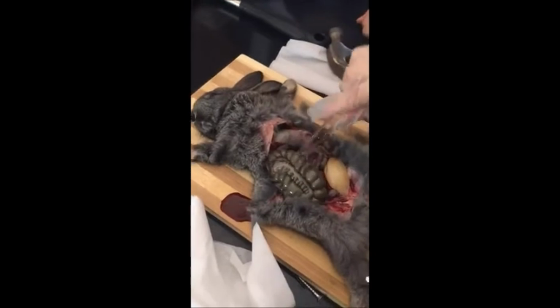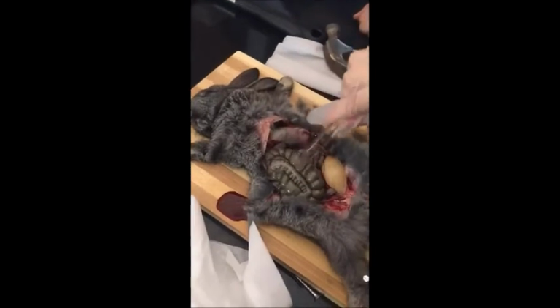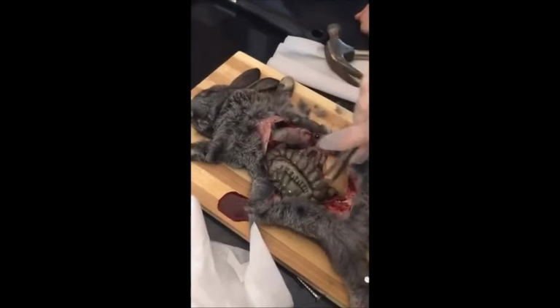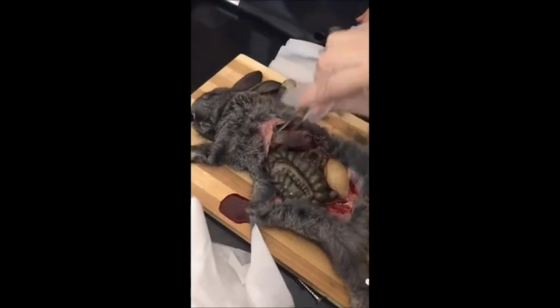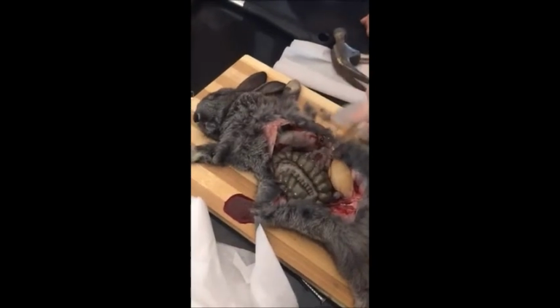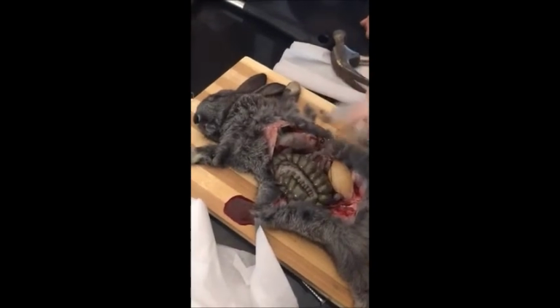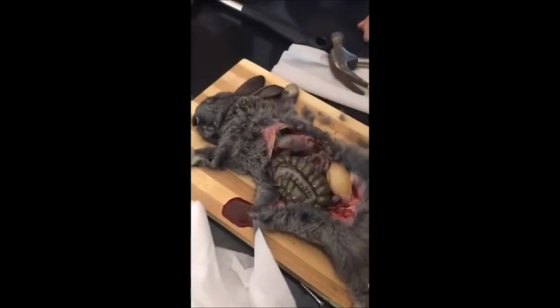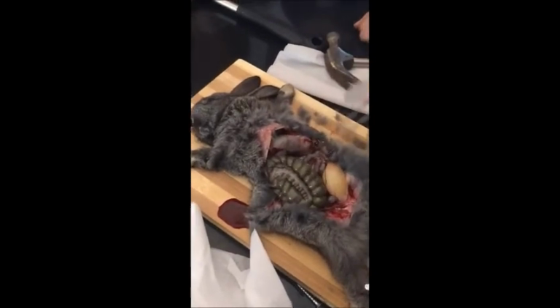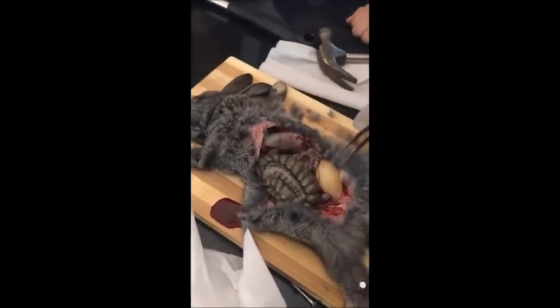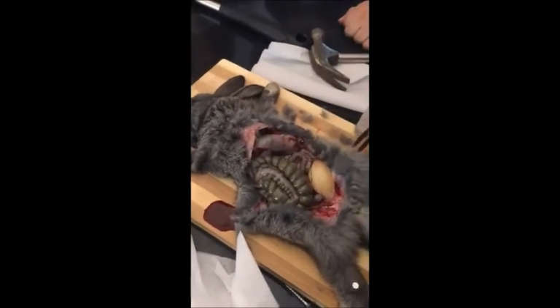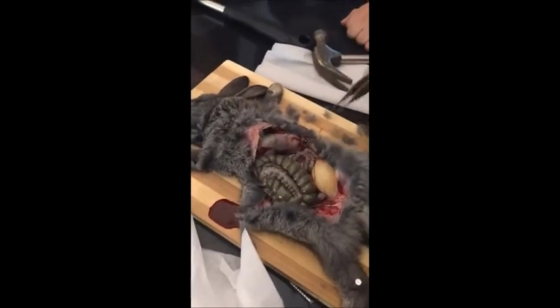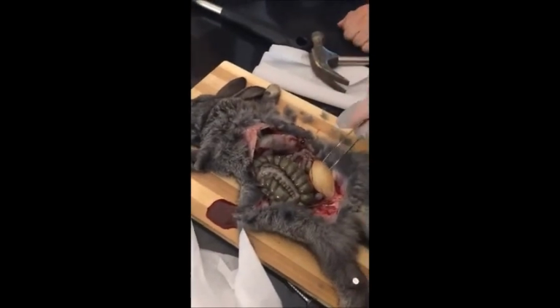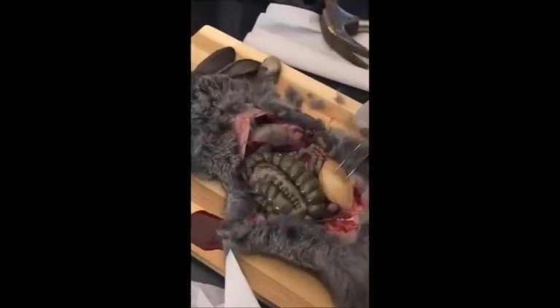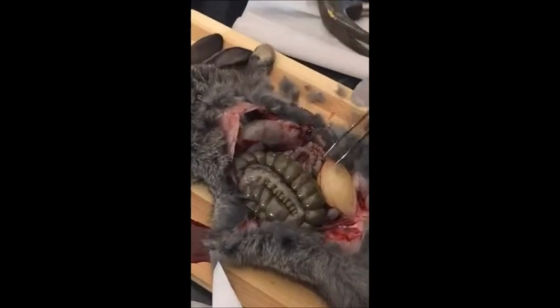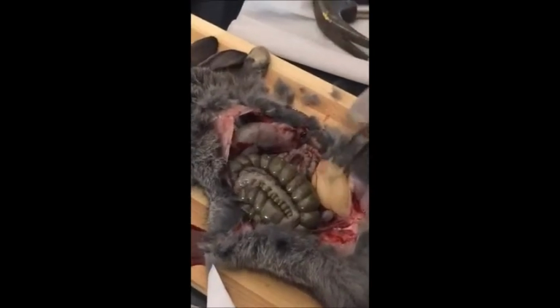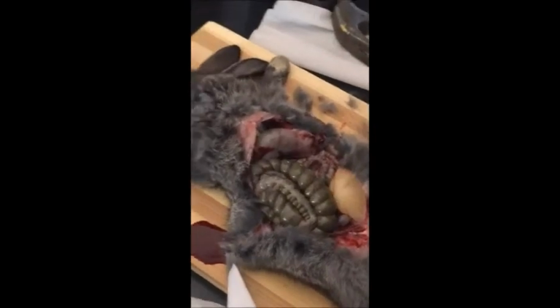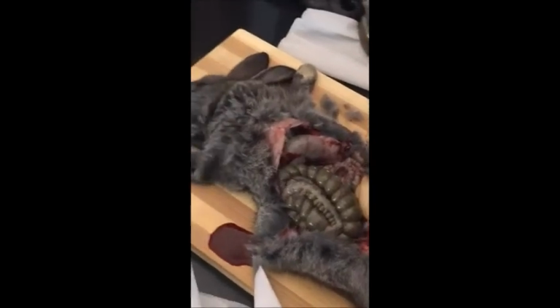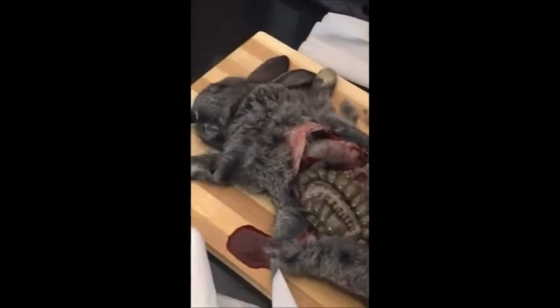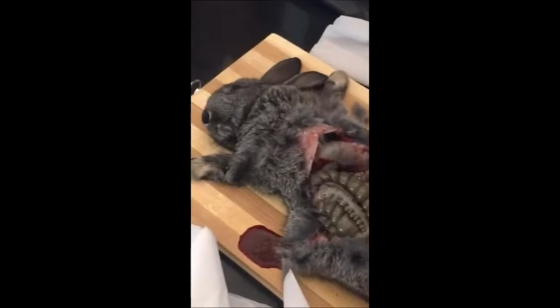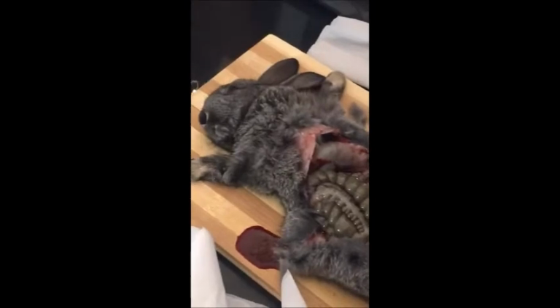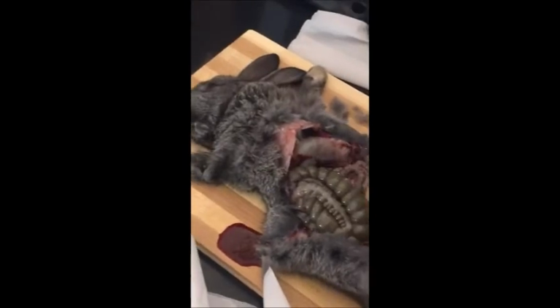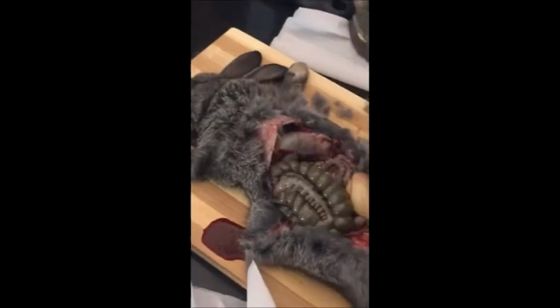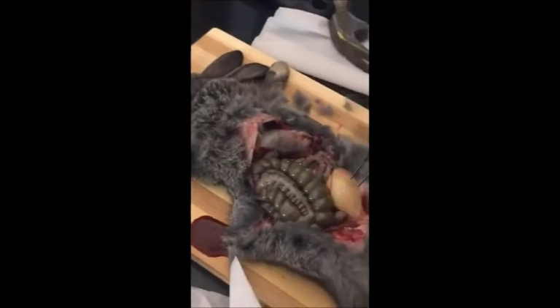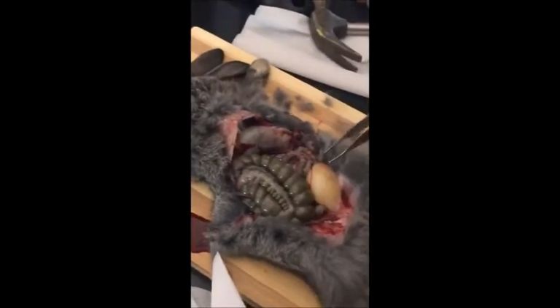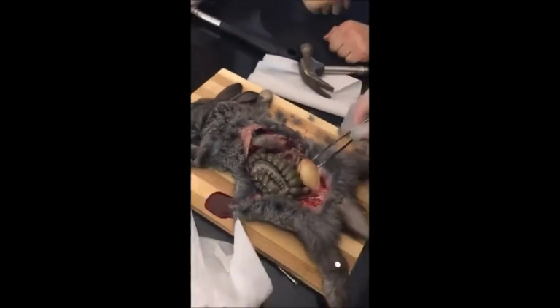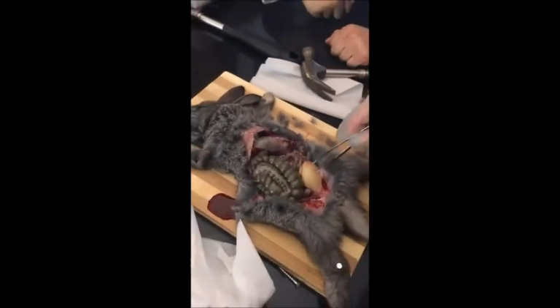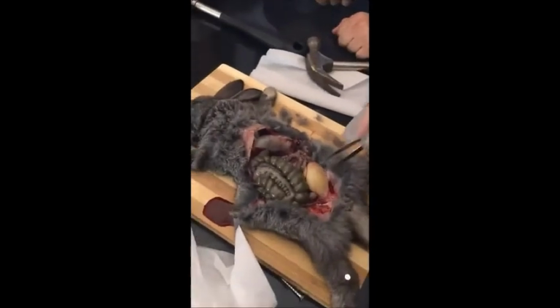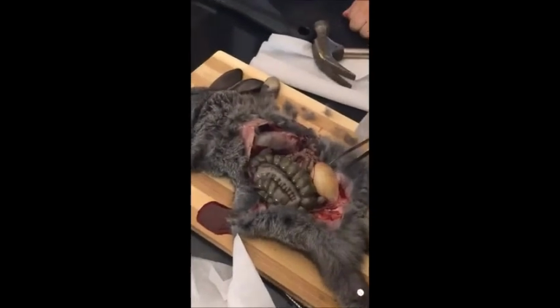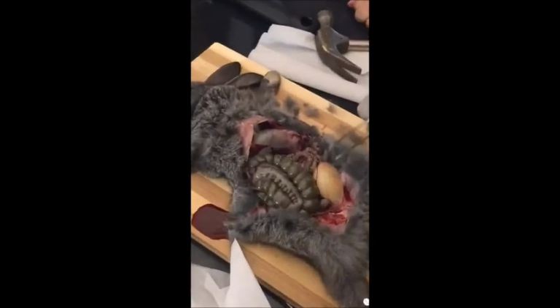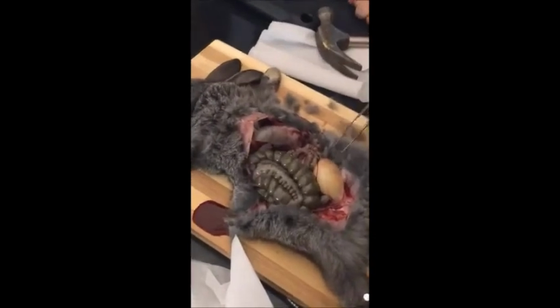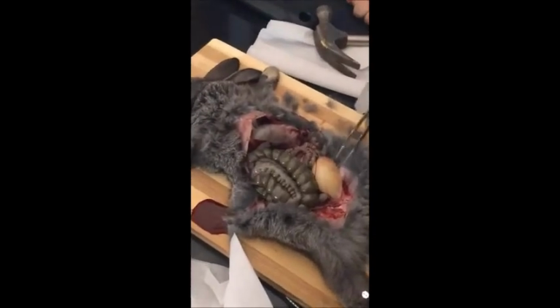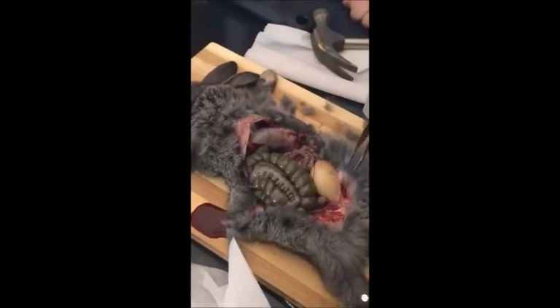The large intestine is the final organ in the digestive system. And this is the urinary bladder — it's storing urine. Can you see? It's filled with urine now.